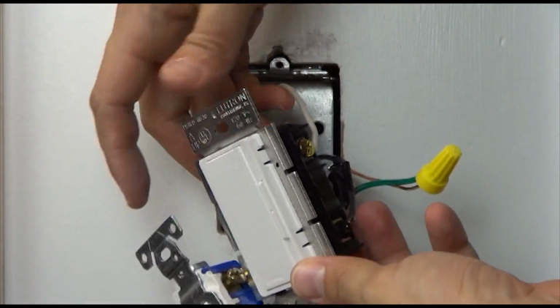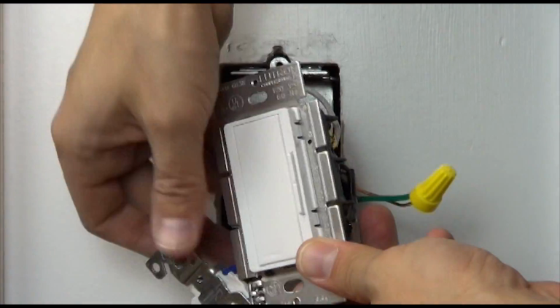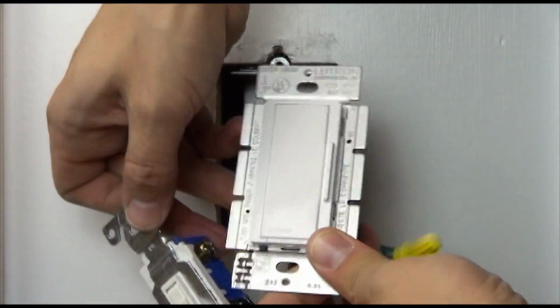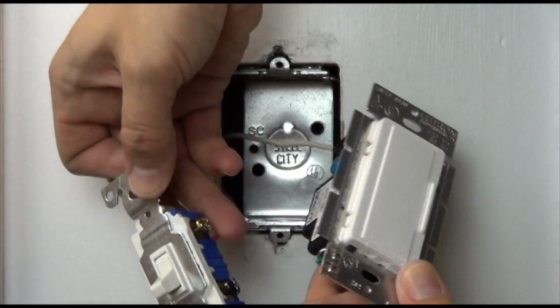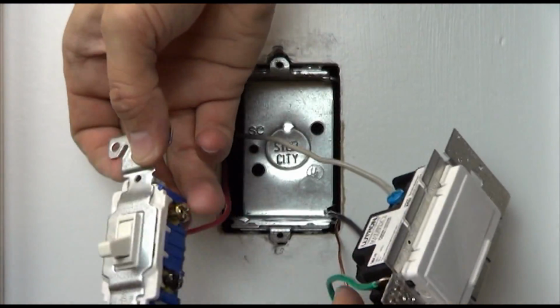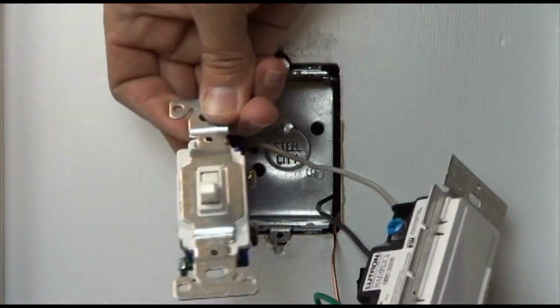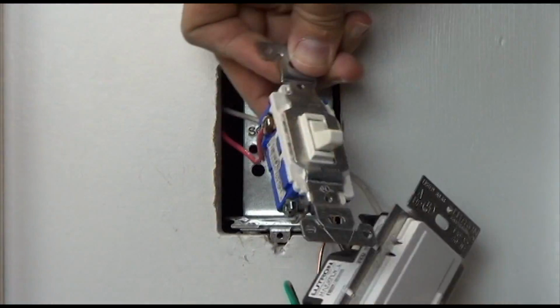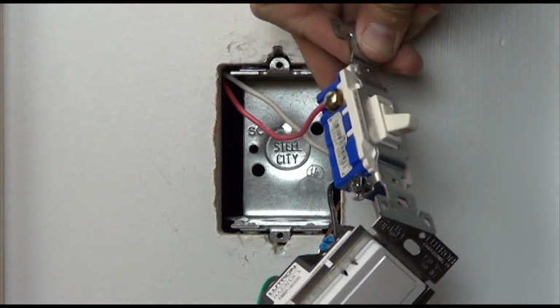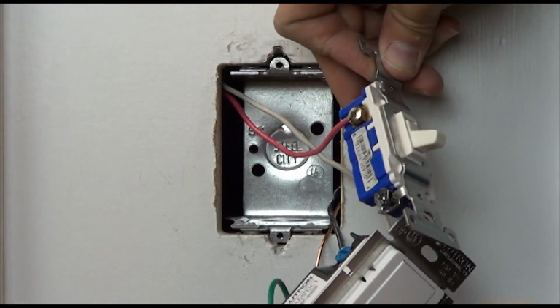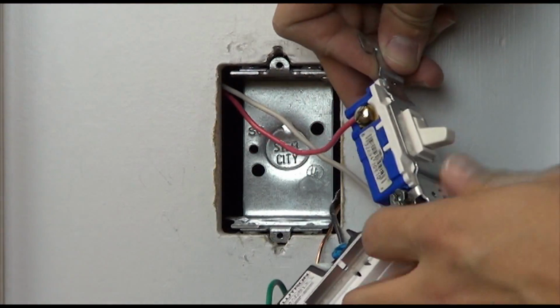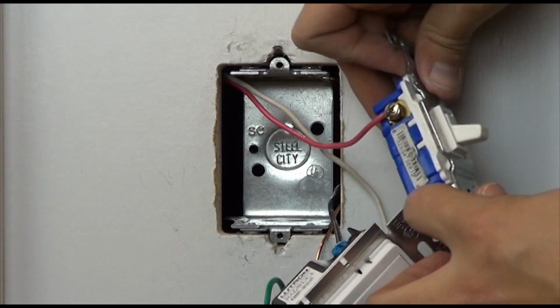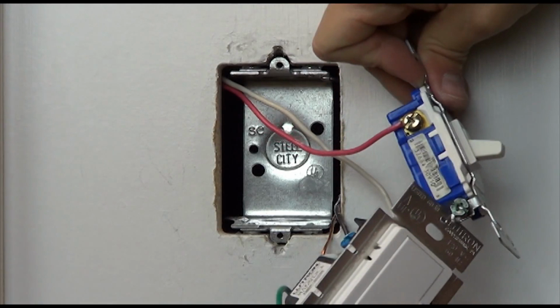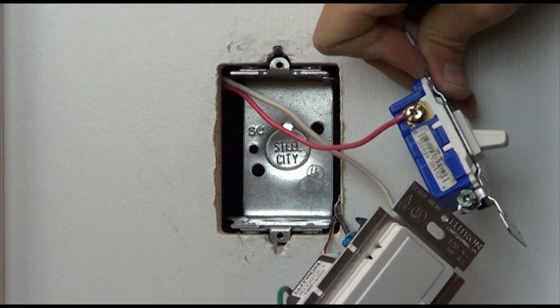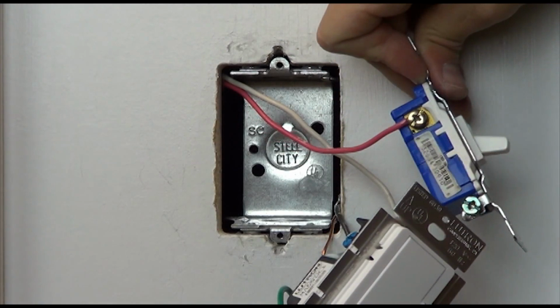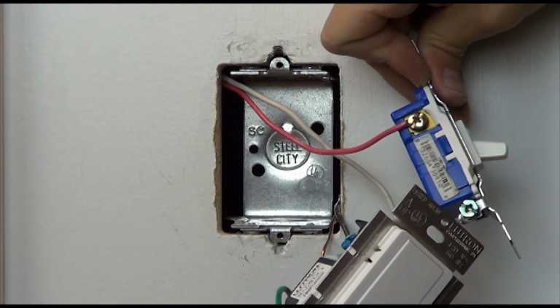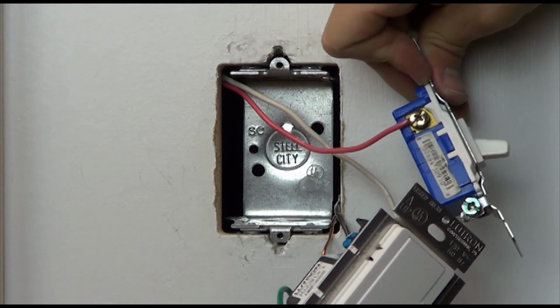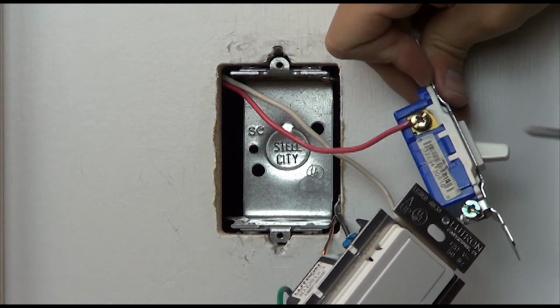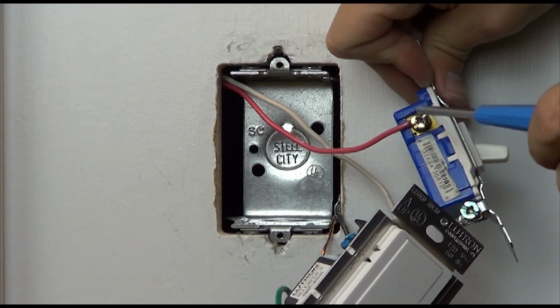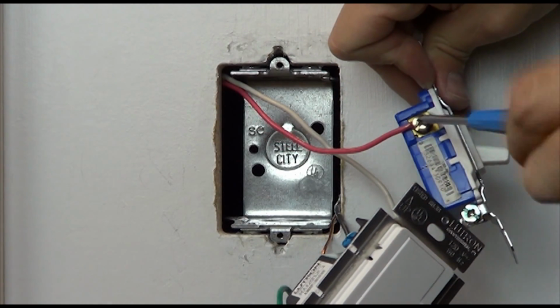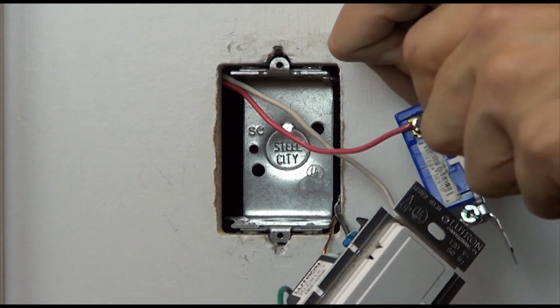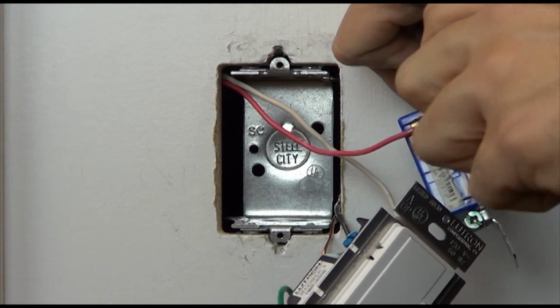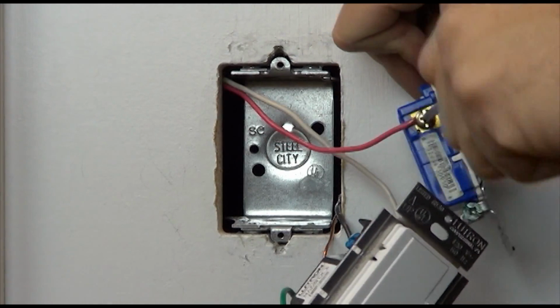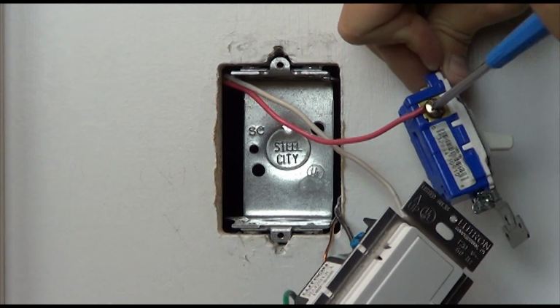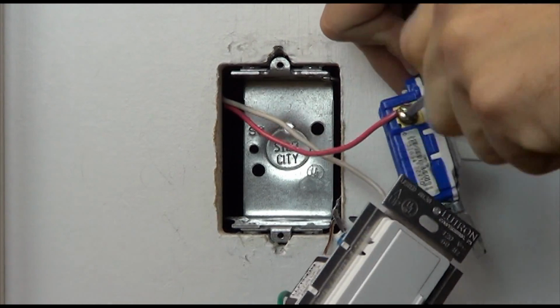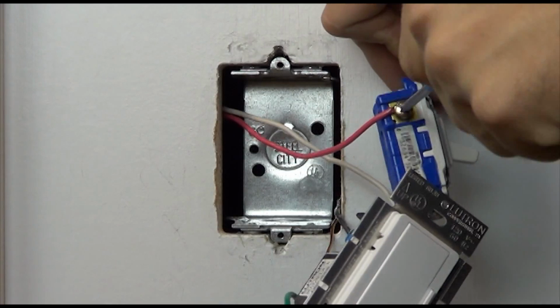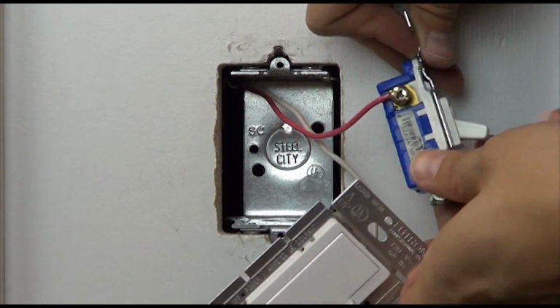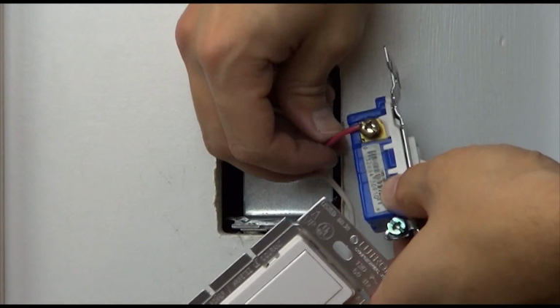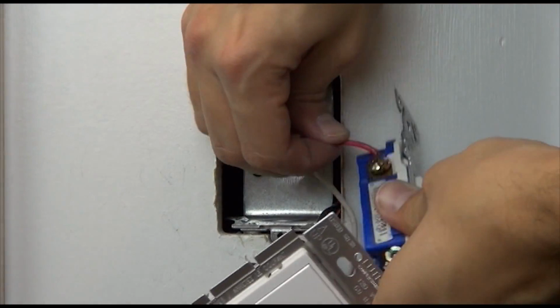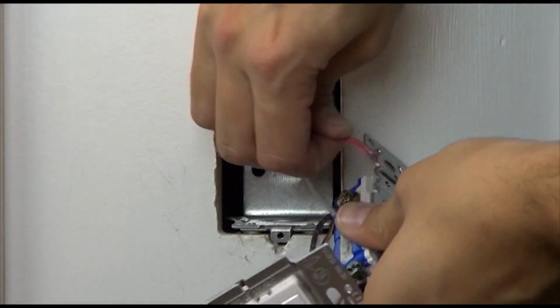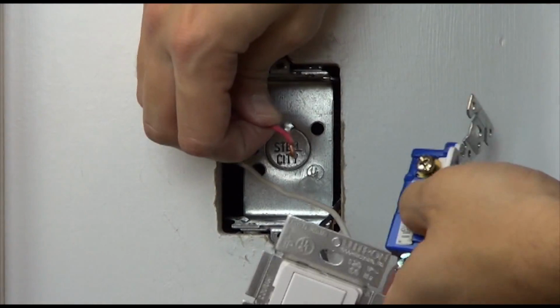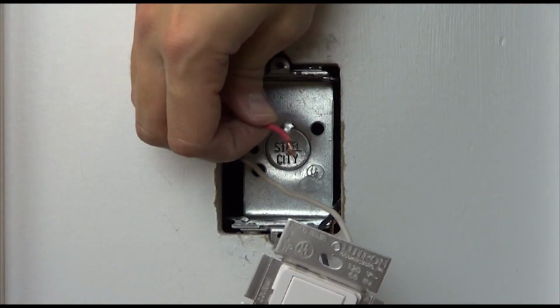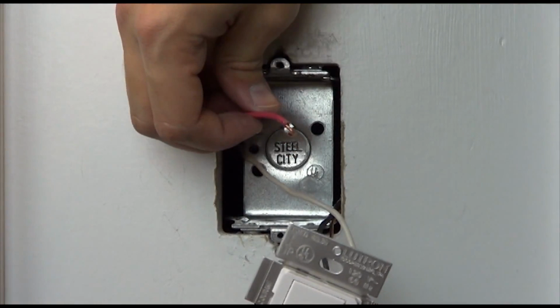Make sure that the same color wire is used on the blue screws at each location. Remember that the red wire was connected to the blue screw at the first location.